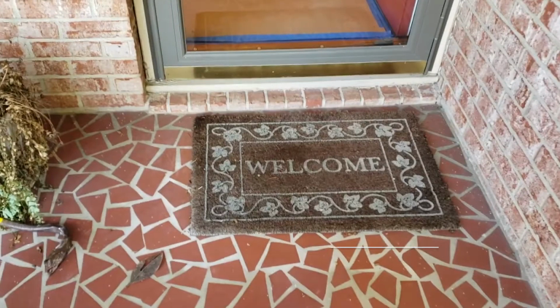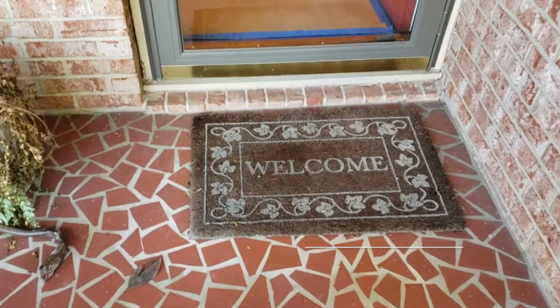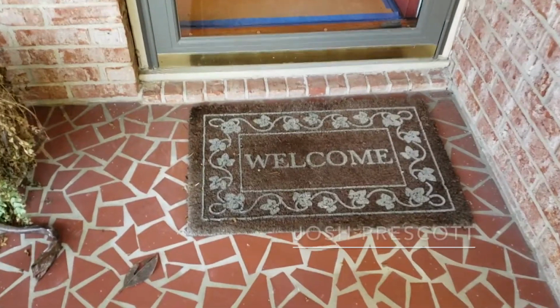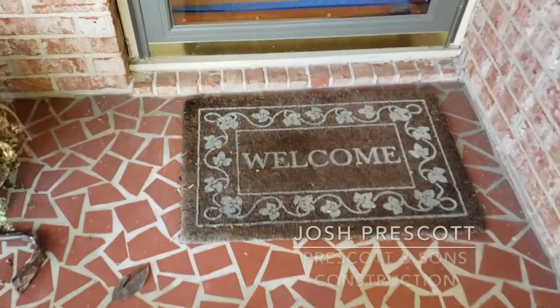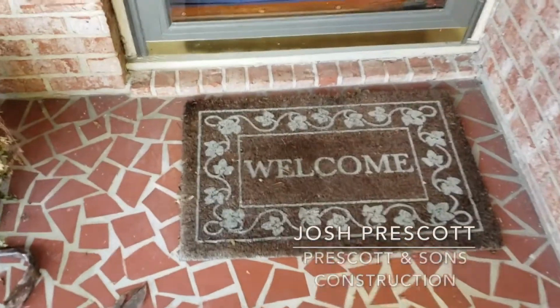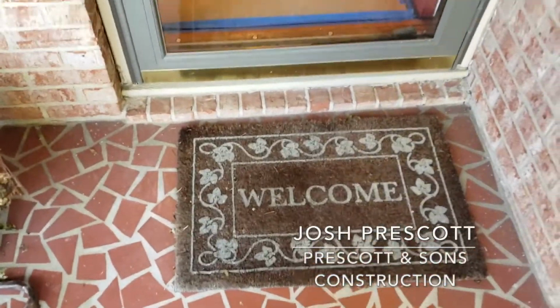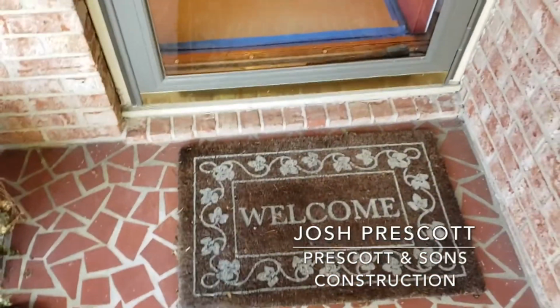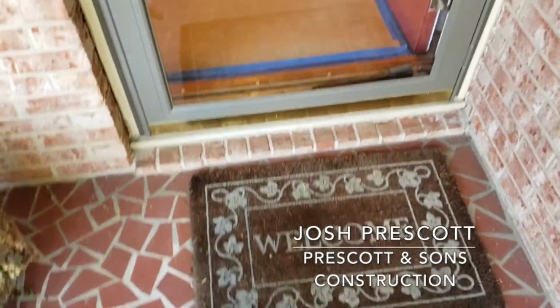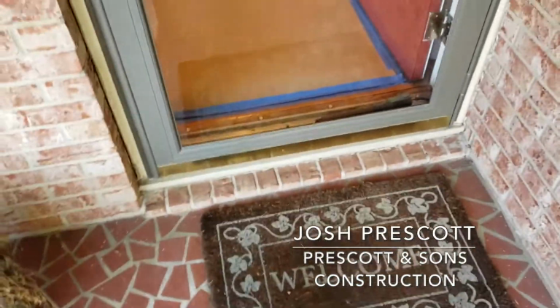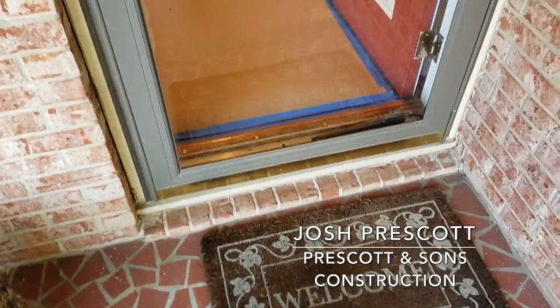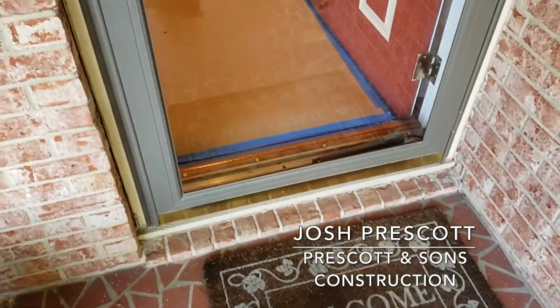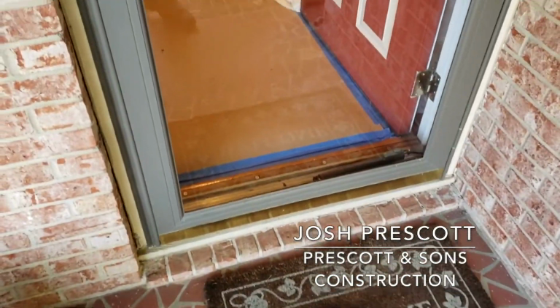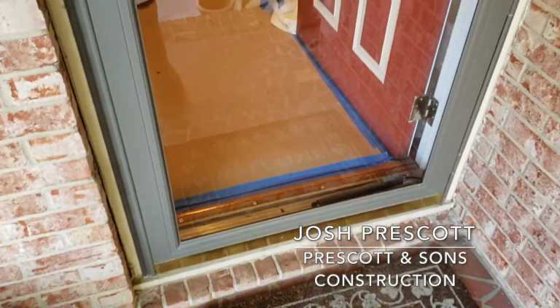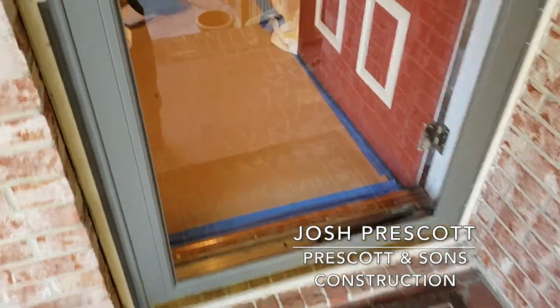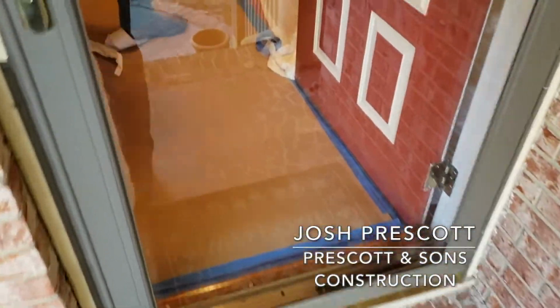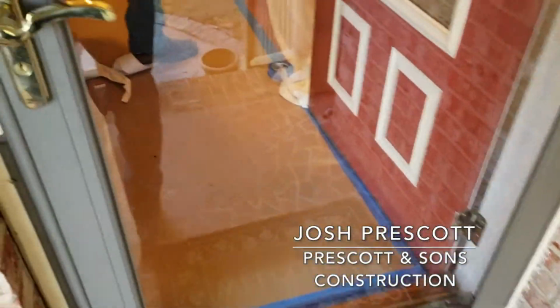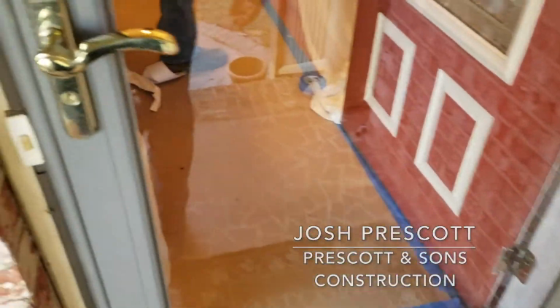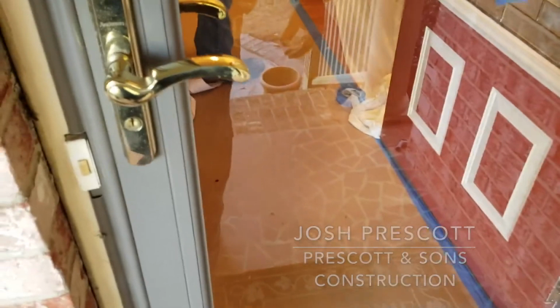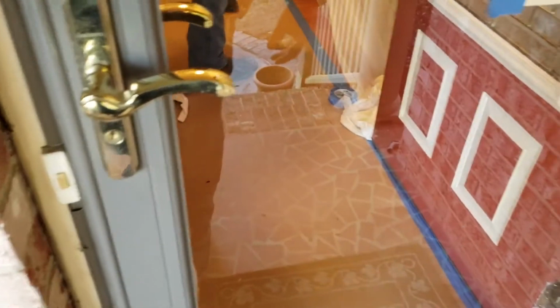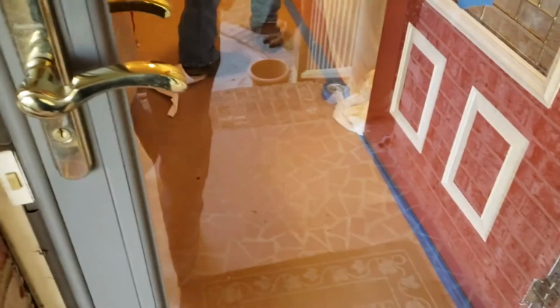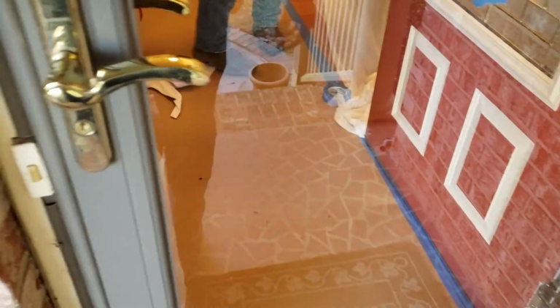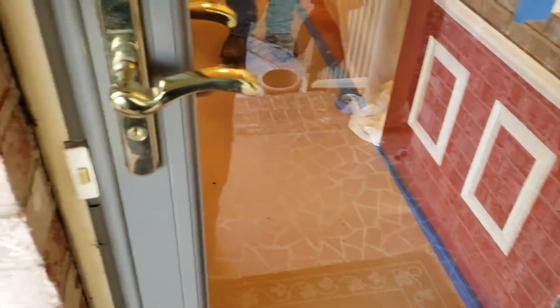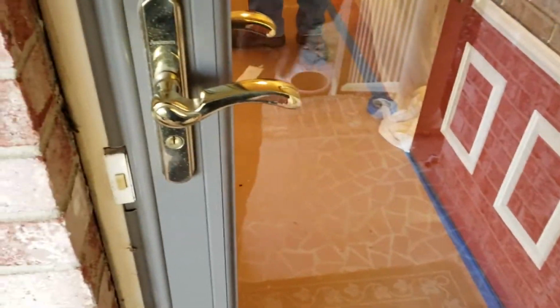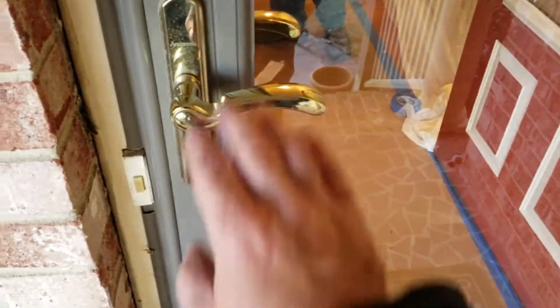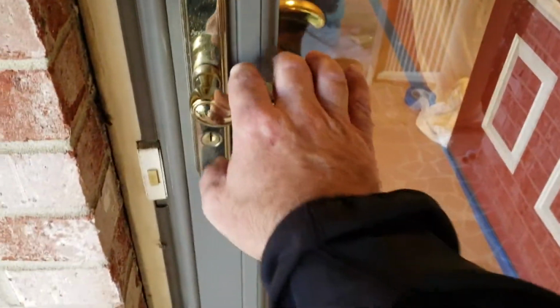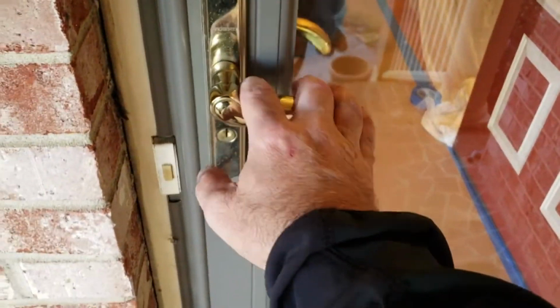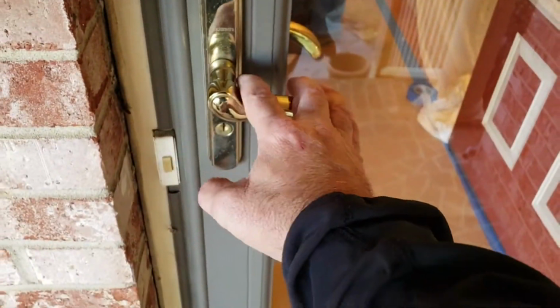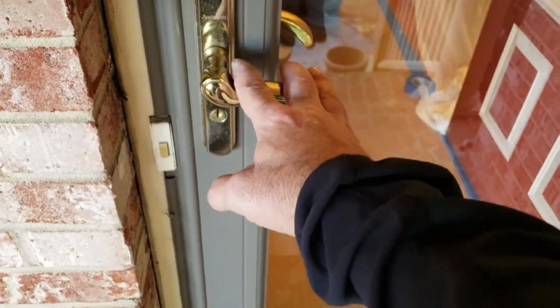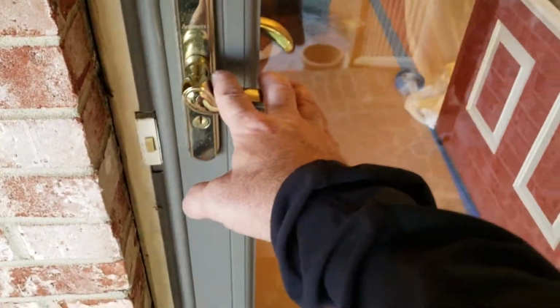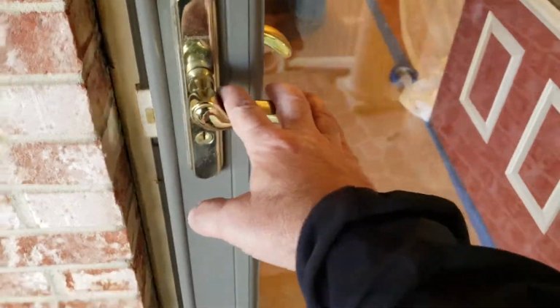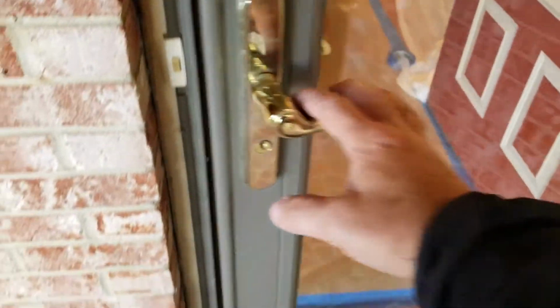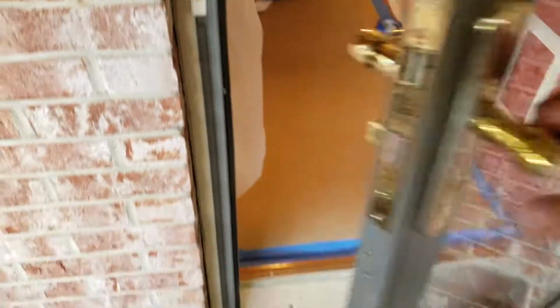I'm Josh with Prescott & Sons. This is our North Augusta project. We're here to renovate two bathrooms. There's a lot of work that goes into prepping.